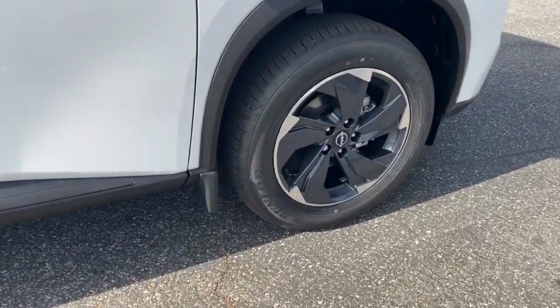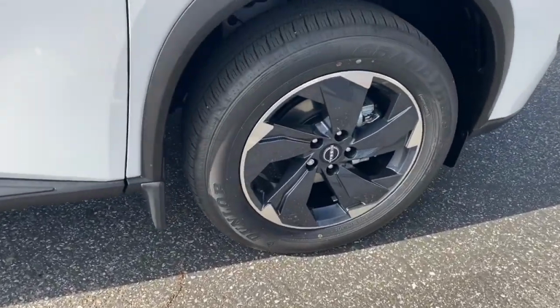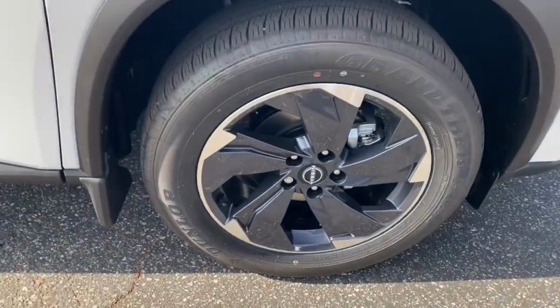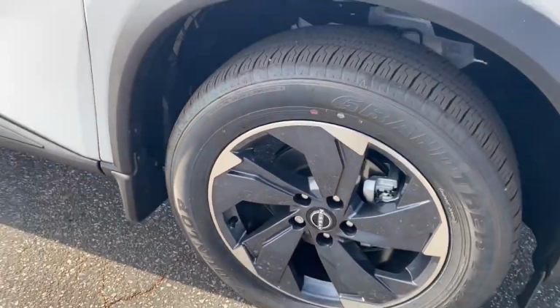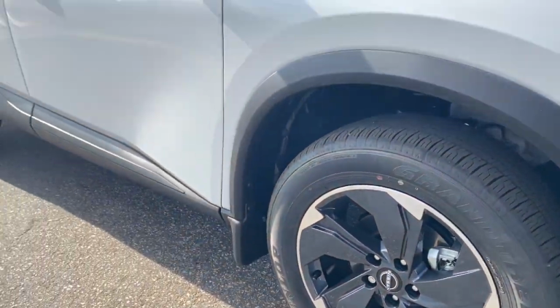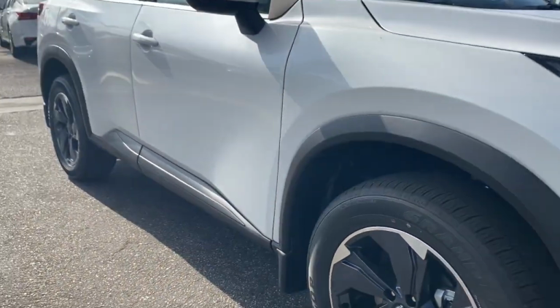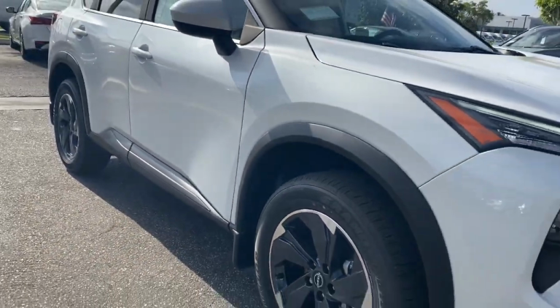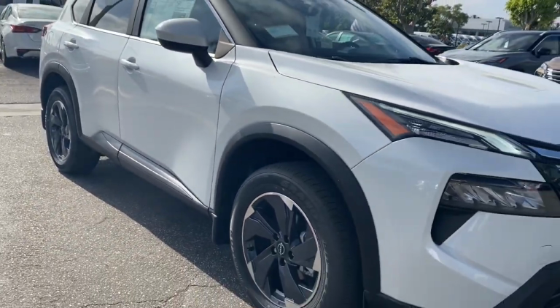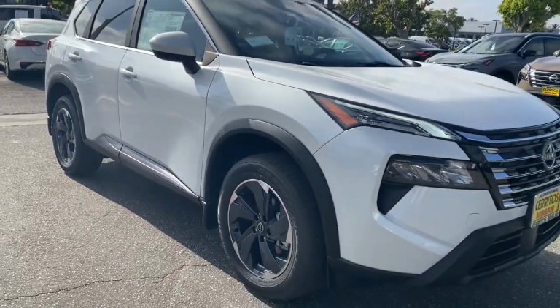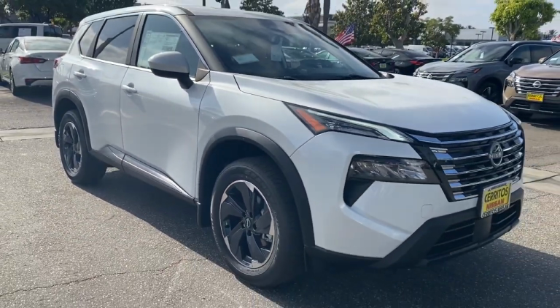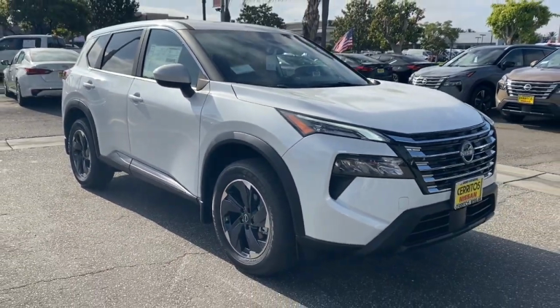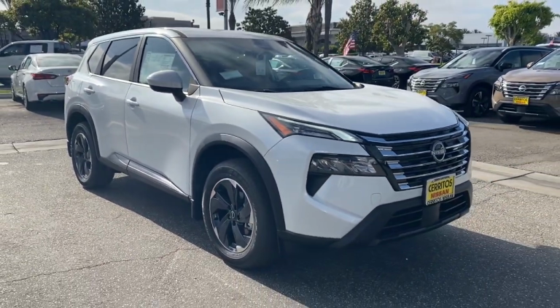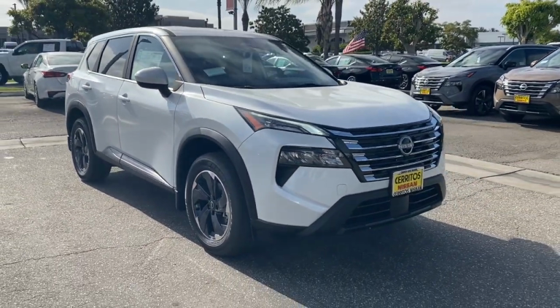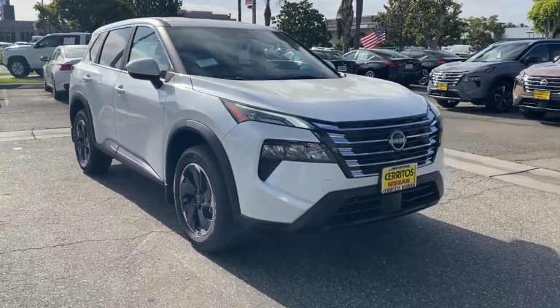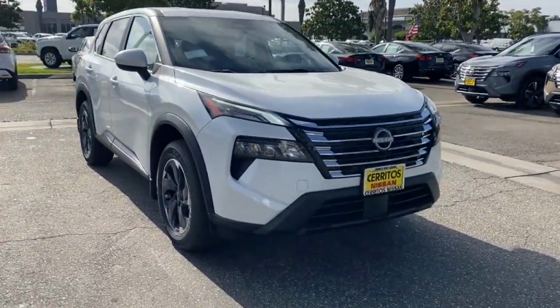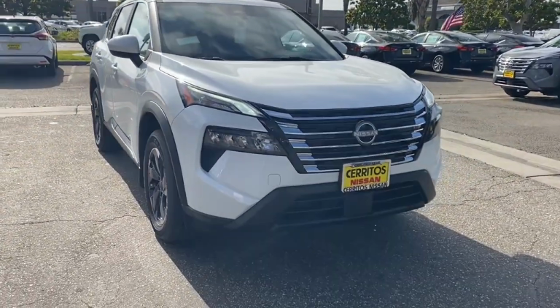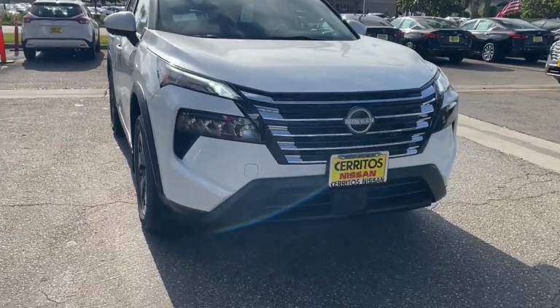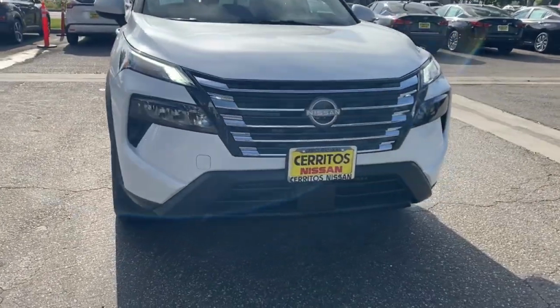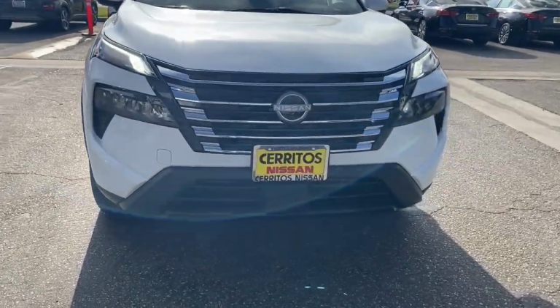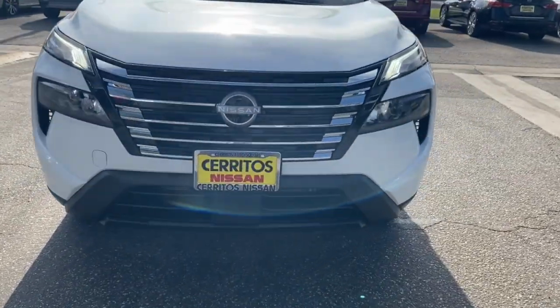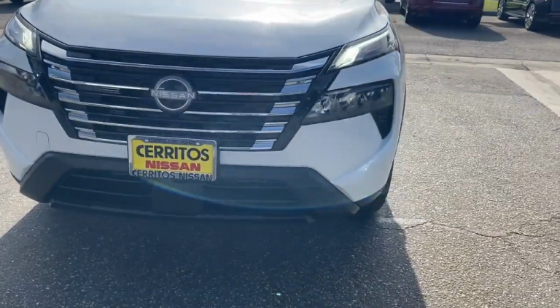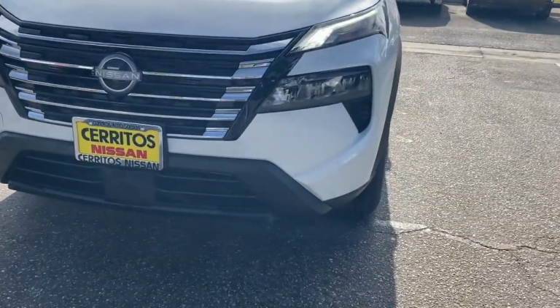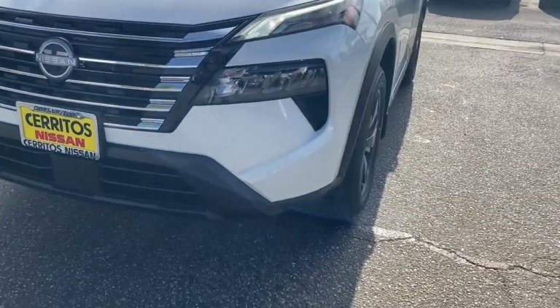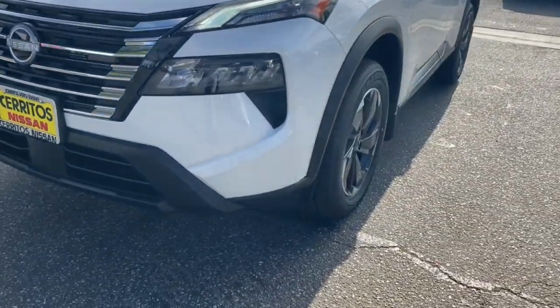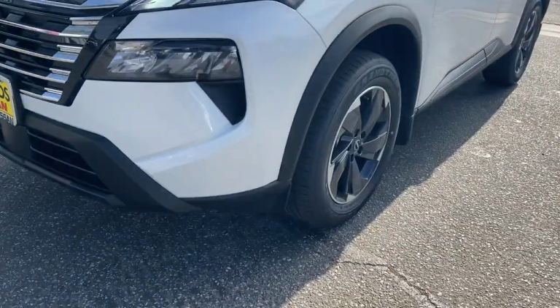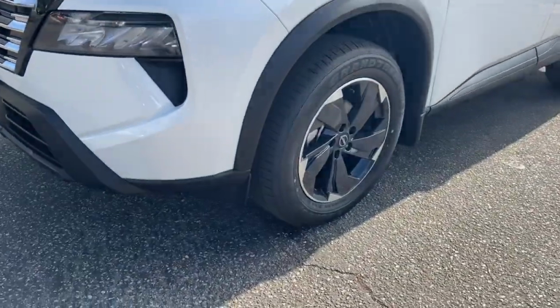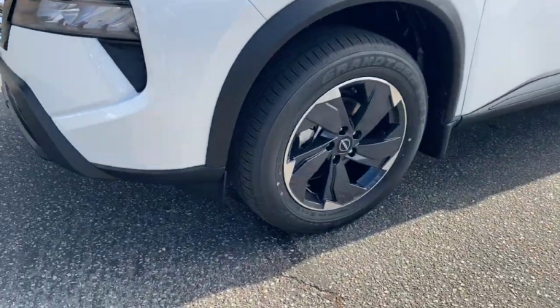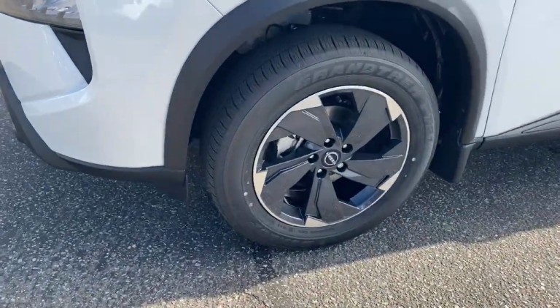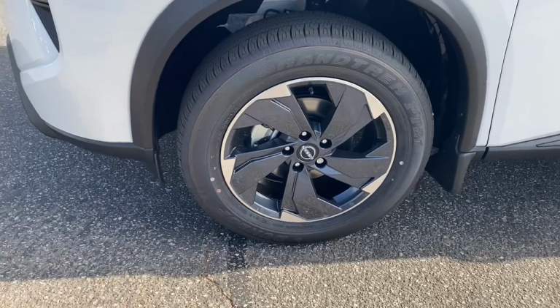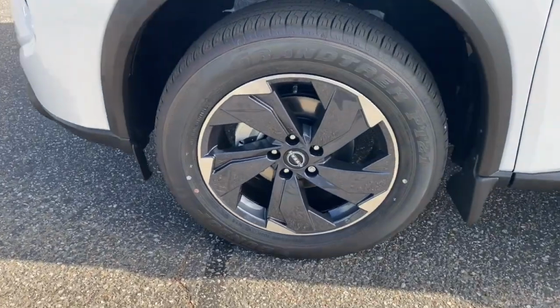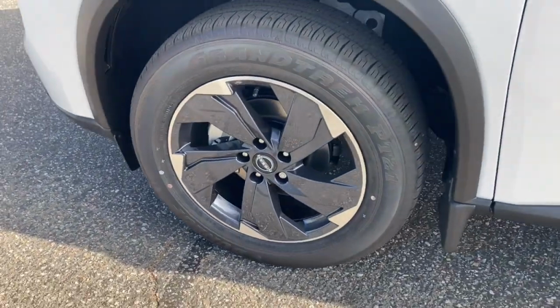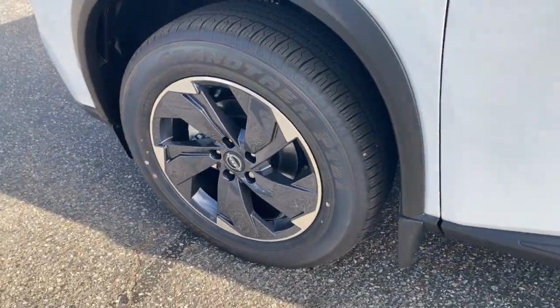Intelligent Auto On-Off High Beams, Pre-Collision System, Lane Departure Warning, Keyless Entry, Backup Camera, Power Liftgate, Keyless Start, Adaptive Cruise Control, Heated Mirrors, Lane Keeping Assist.